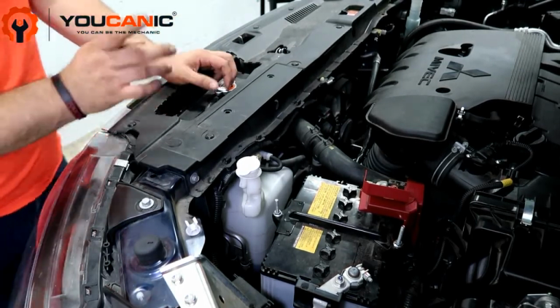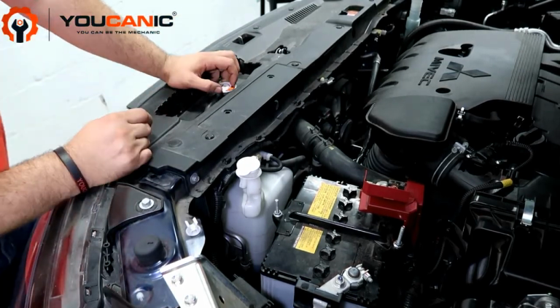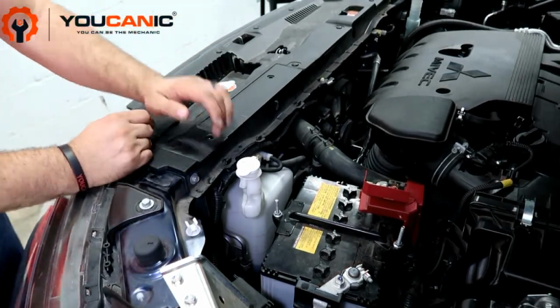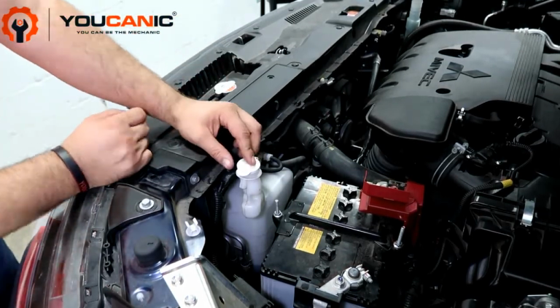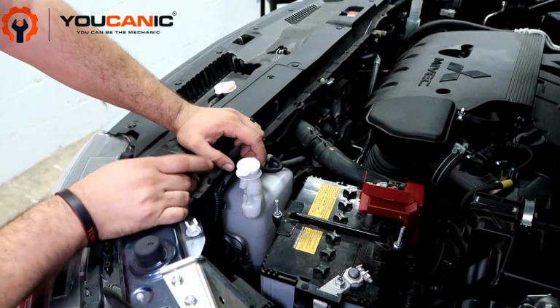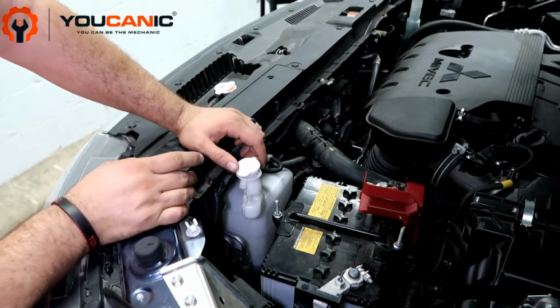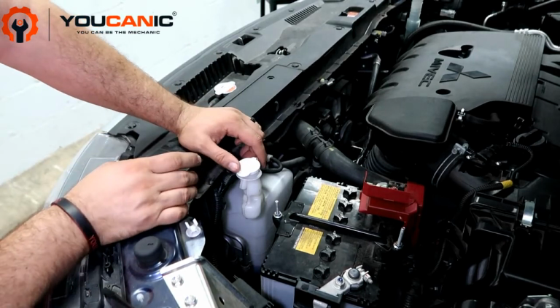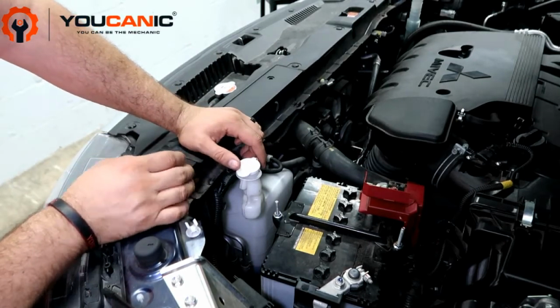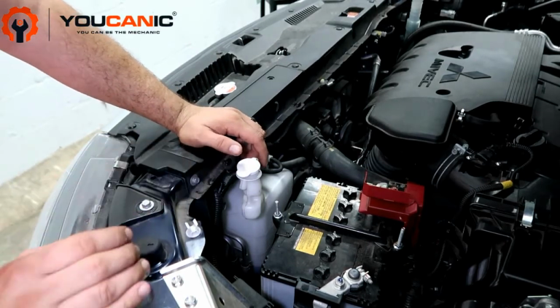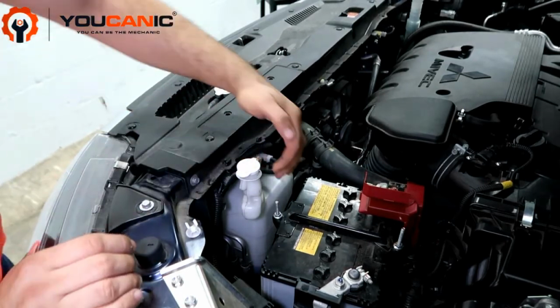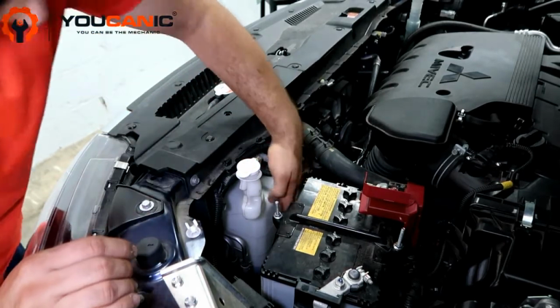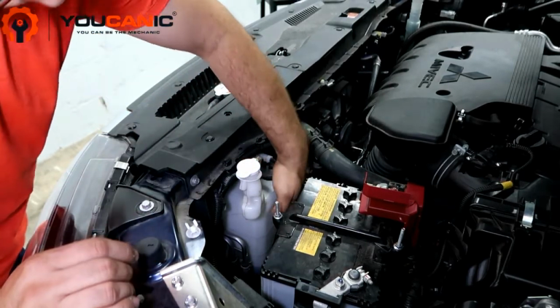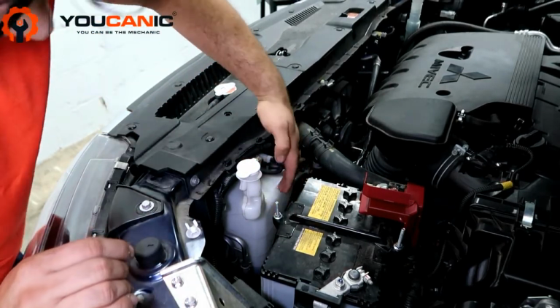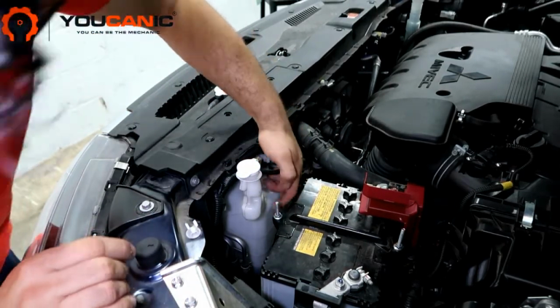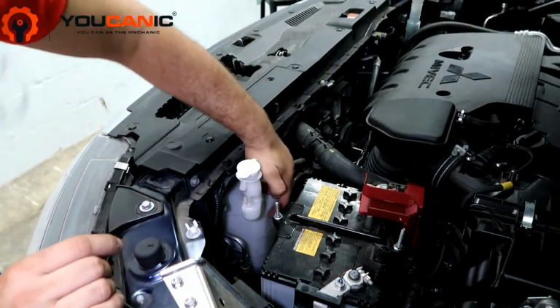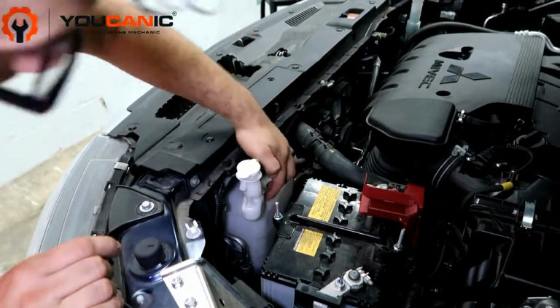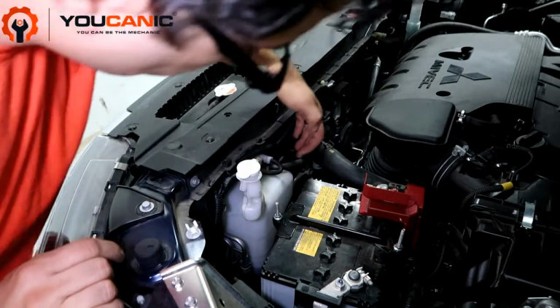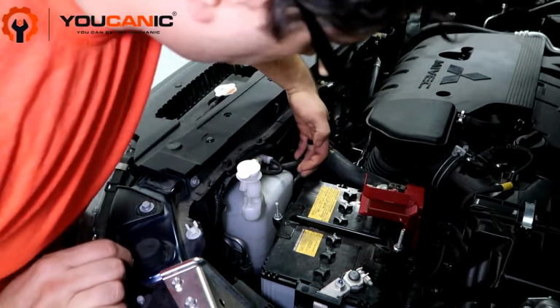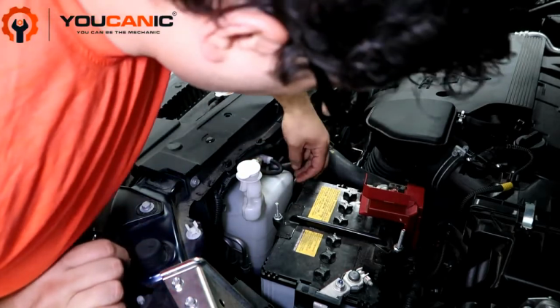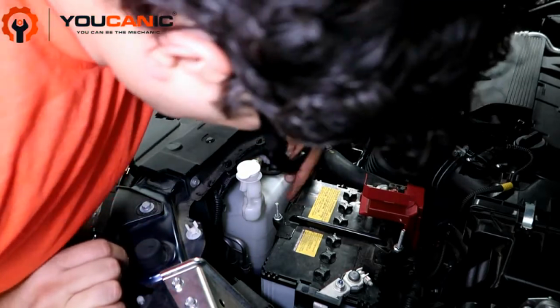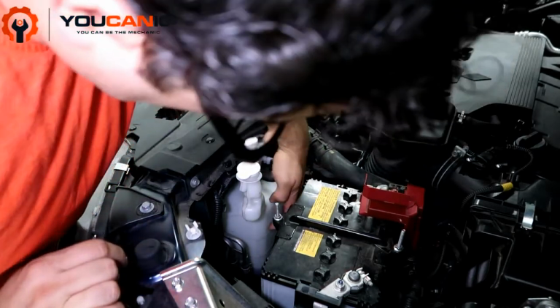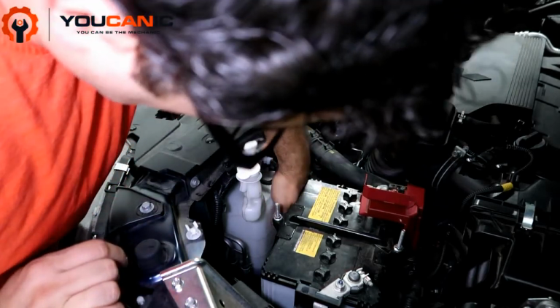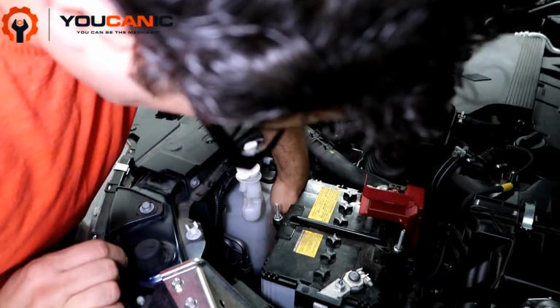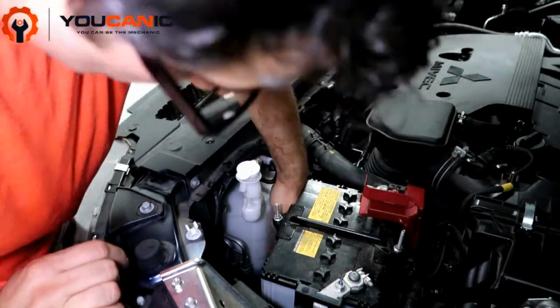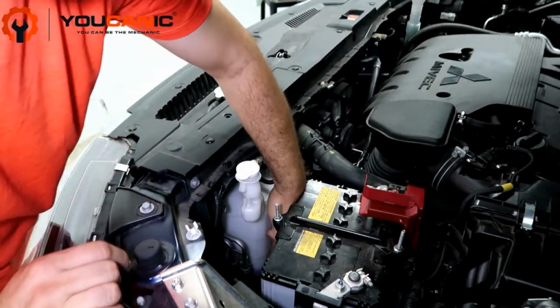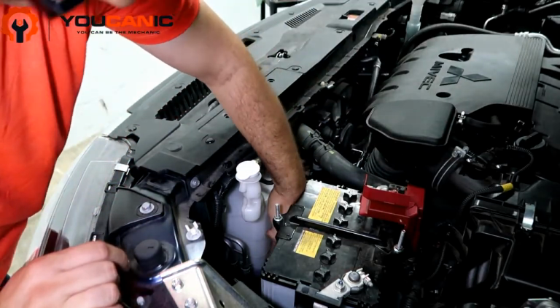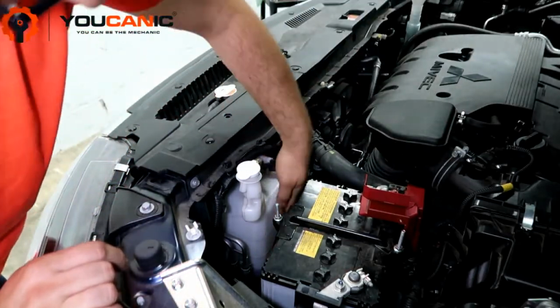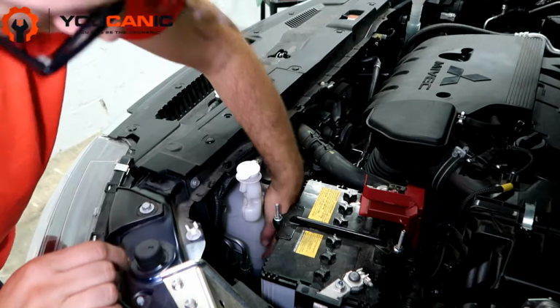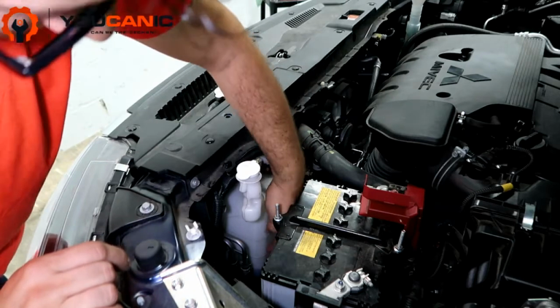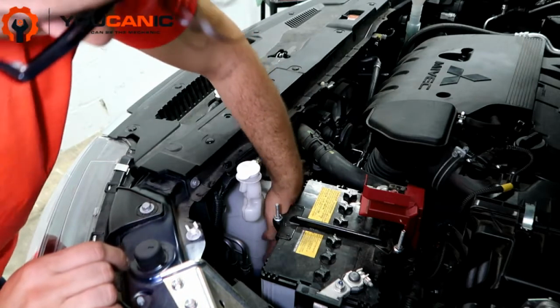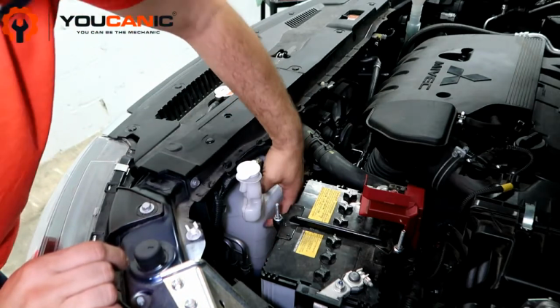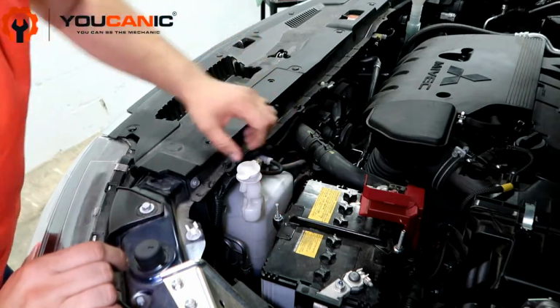What you should do is look at the overflow coolant reservoir. On the side here we have two marks — a maximum up here and a minimum. We're actually a little bit below minimum. You can see right through the container.